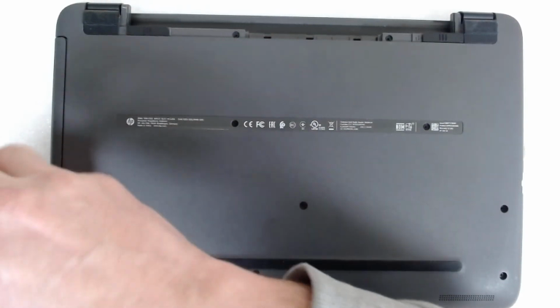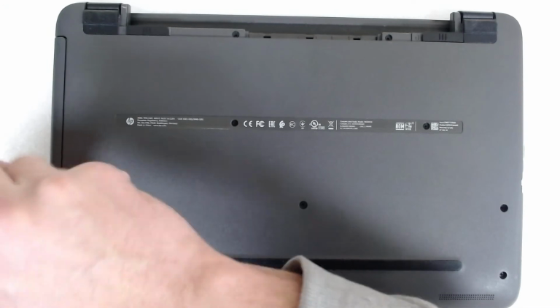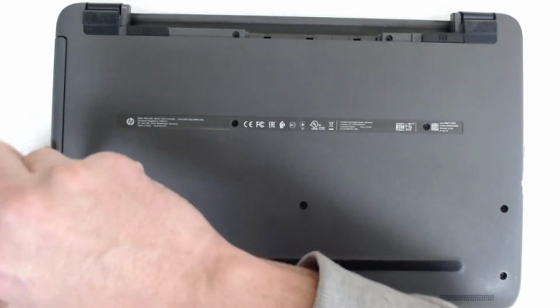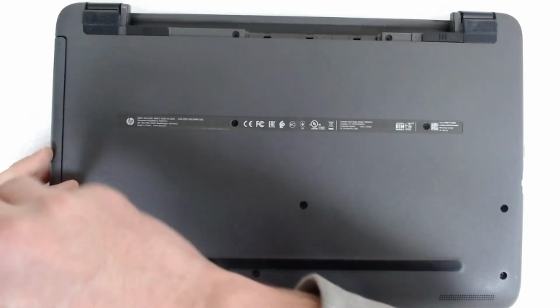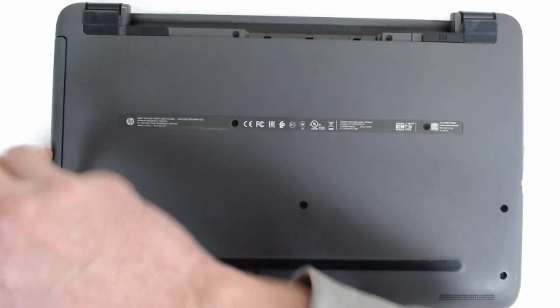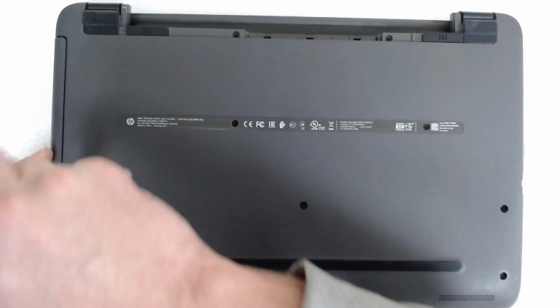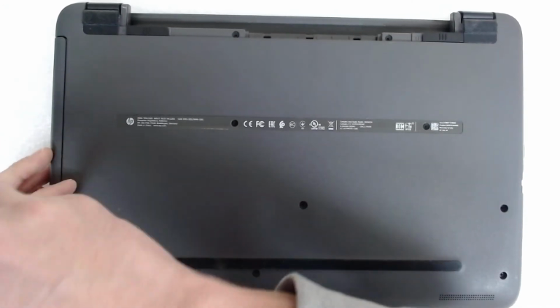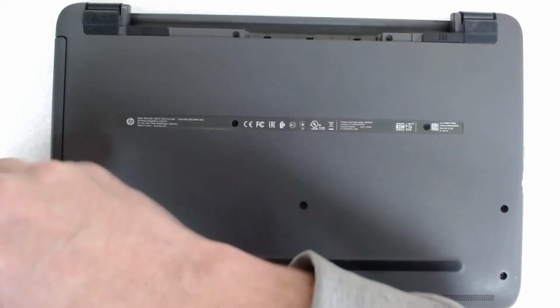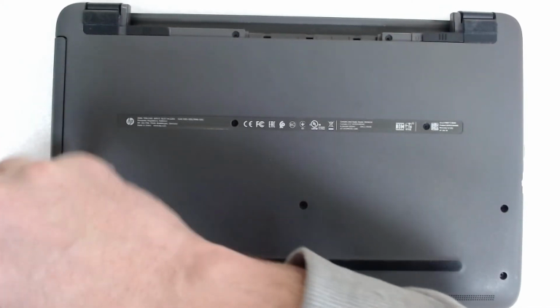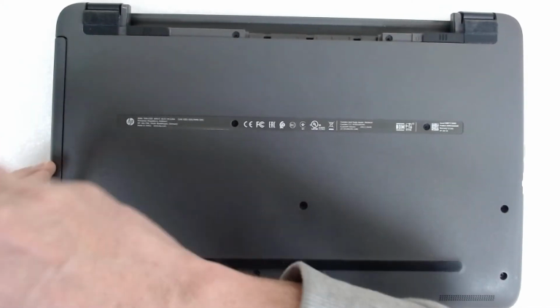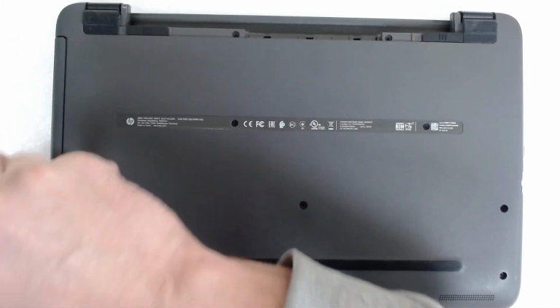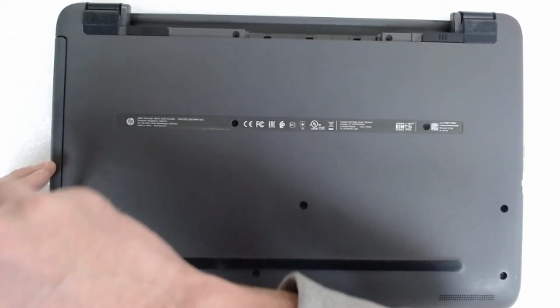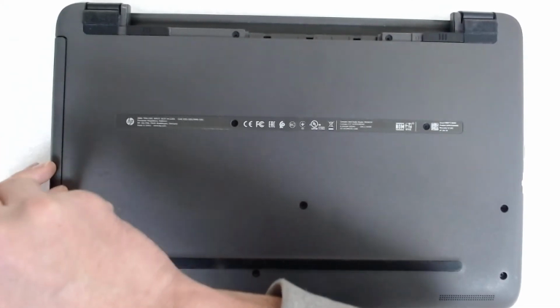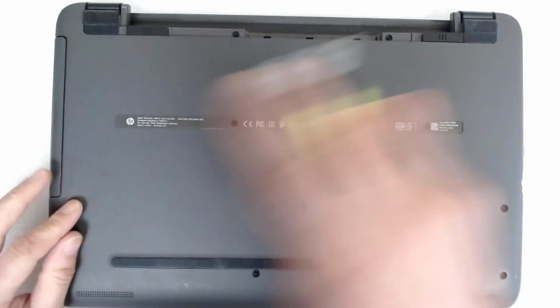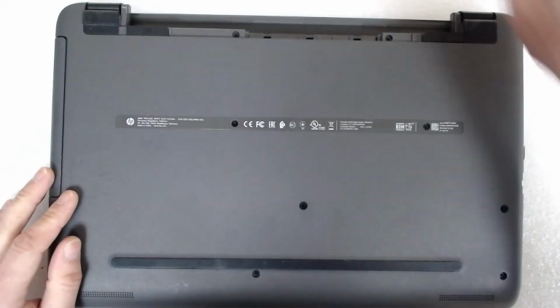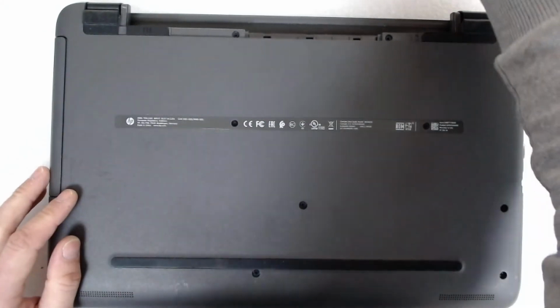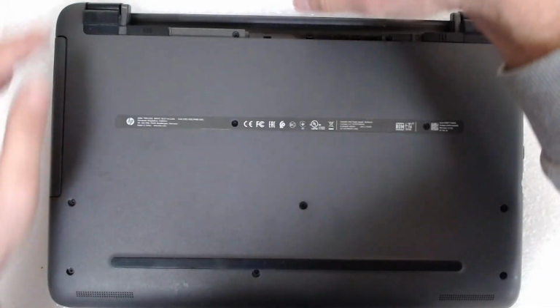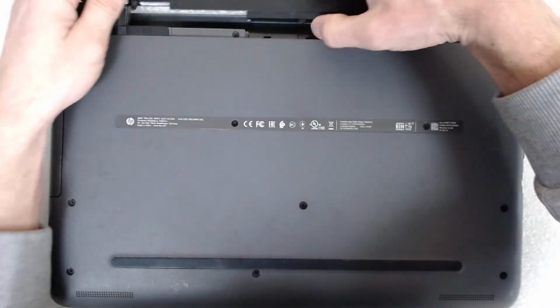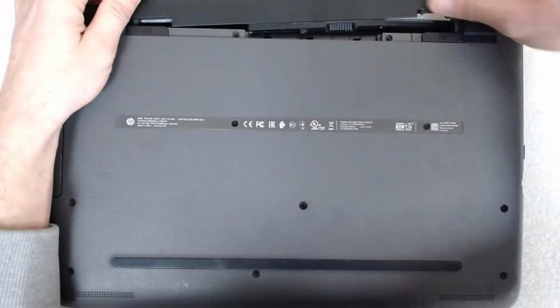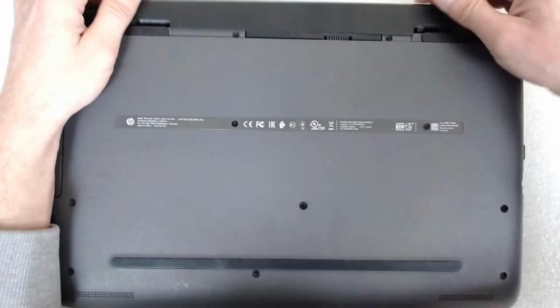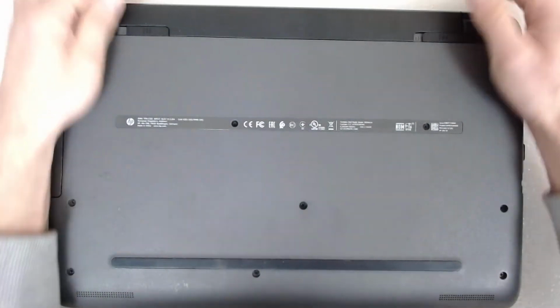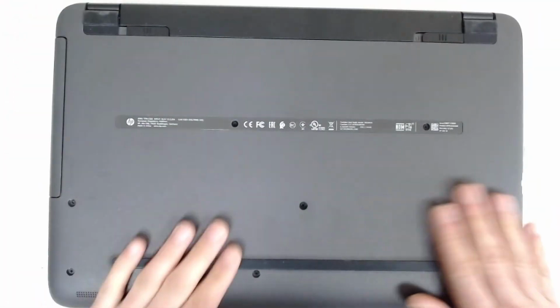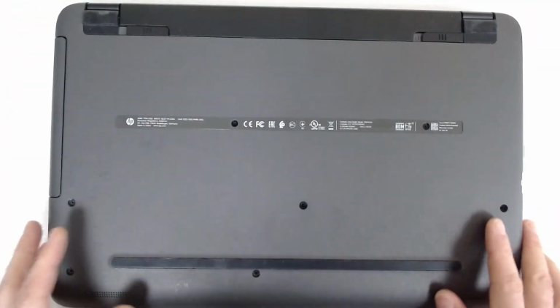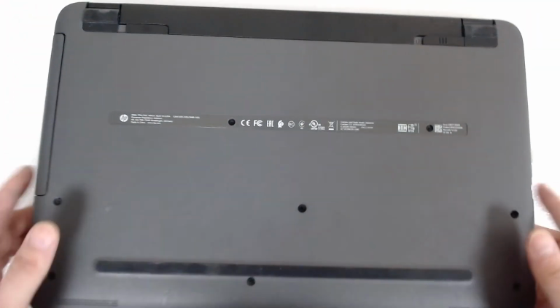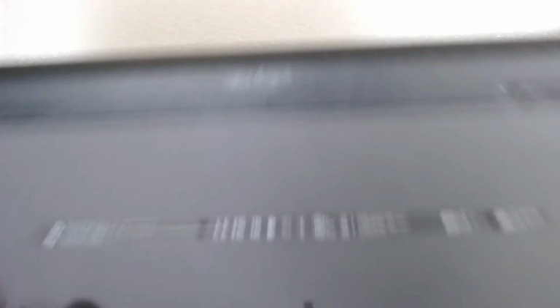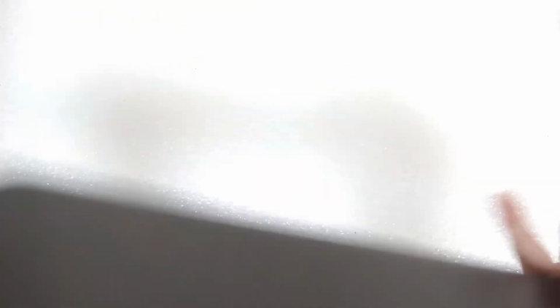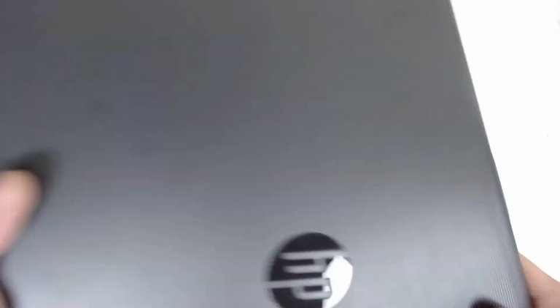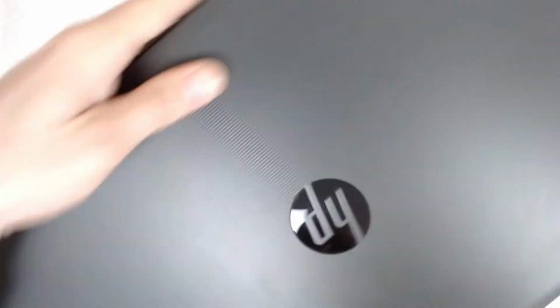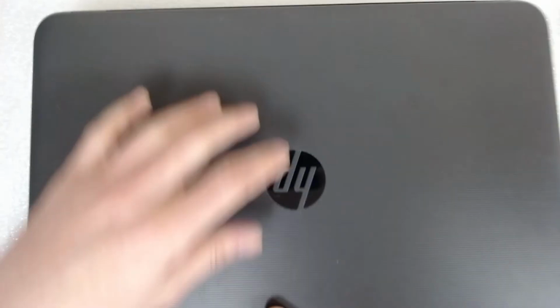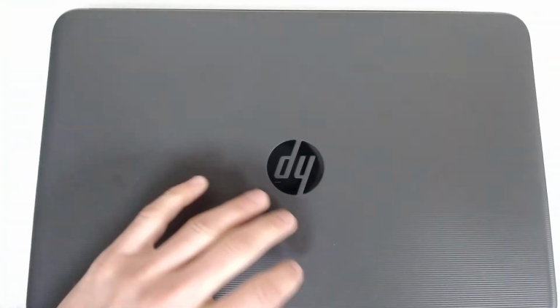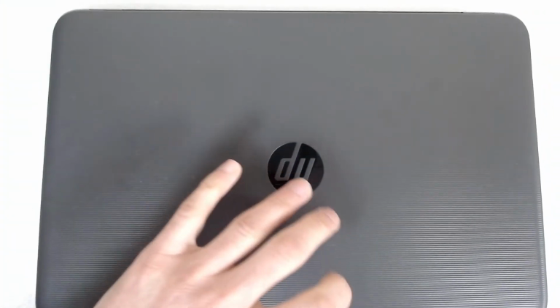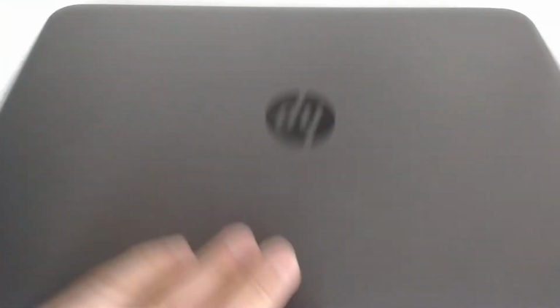That's basically the procedure — just remove the screws, remove the back cover, and replace the thermal paste.